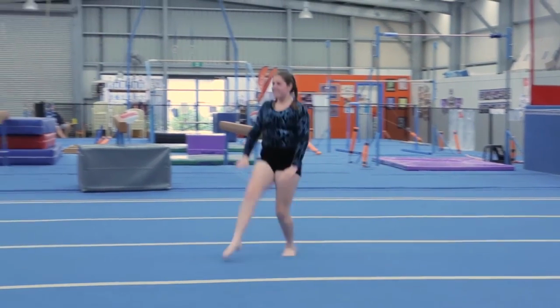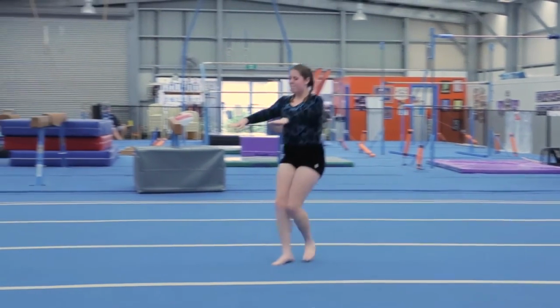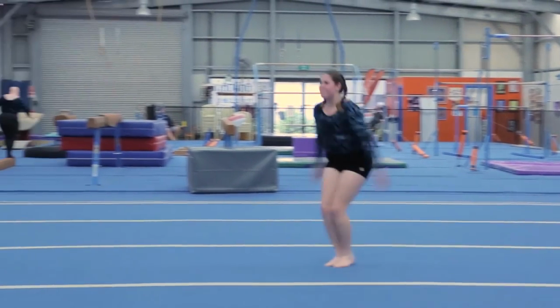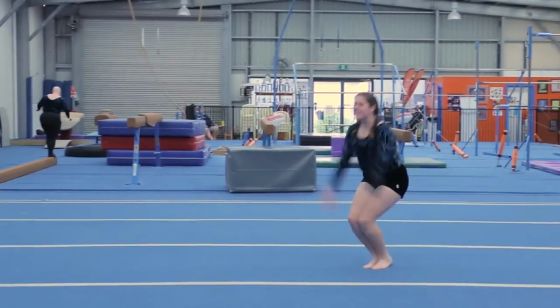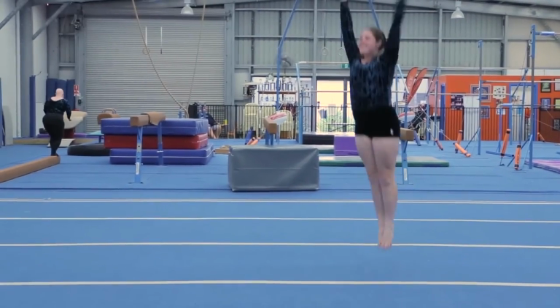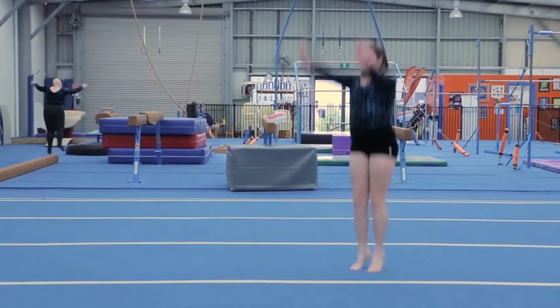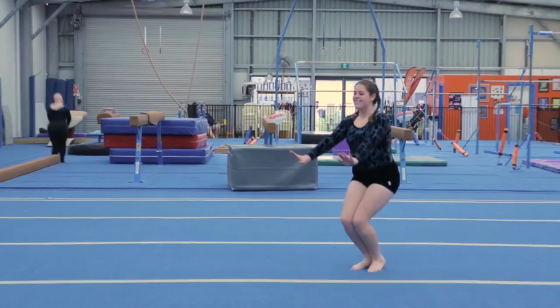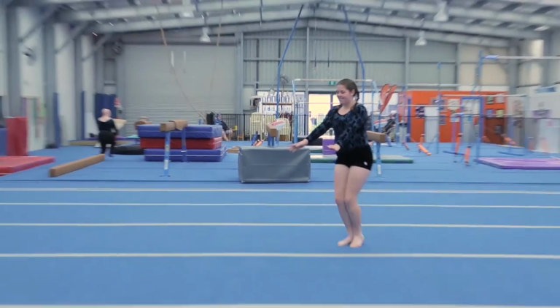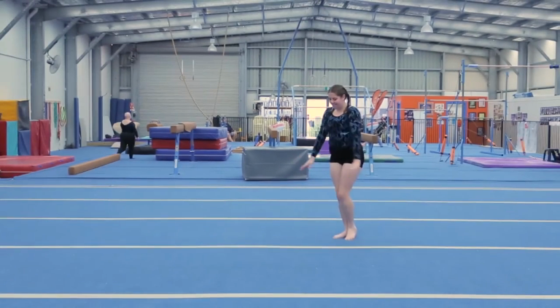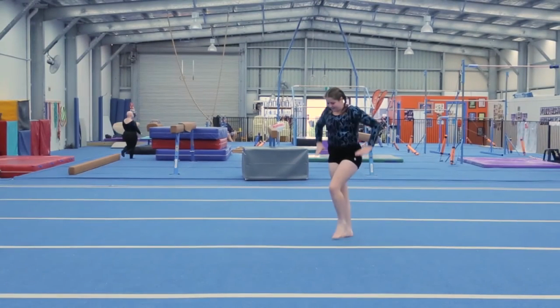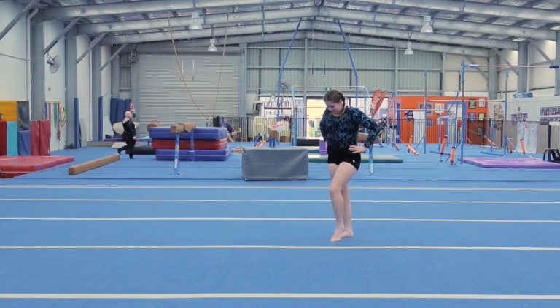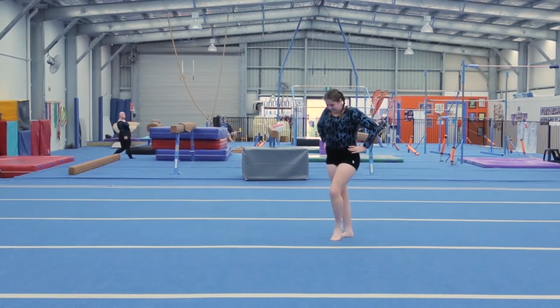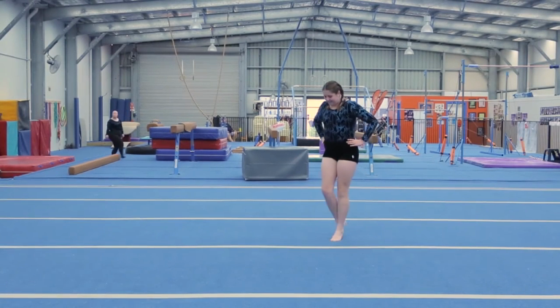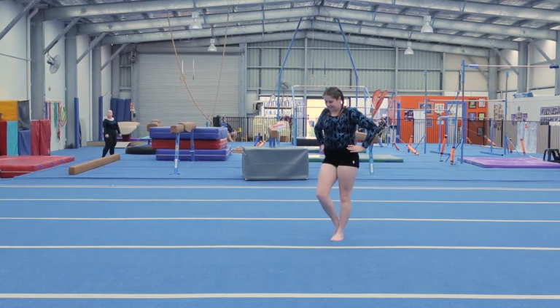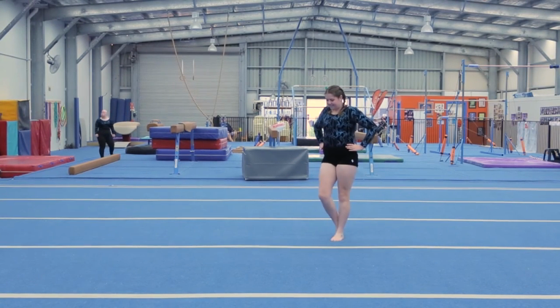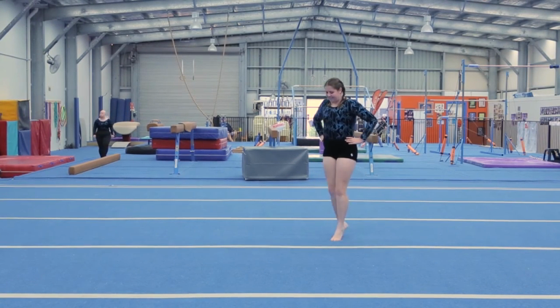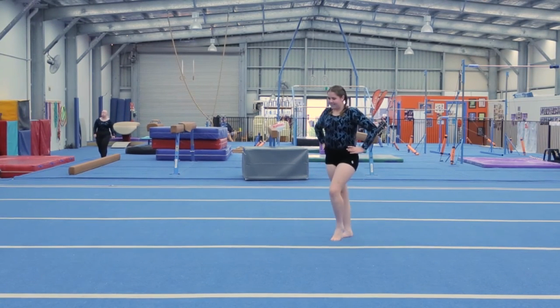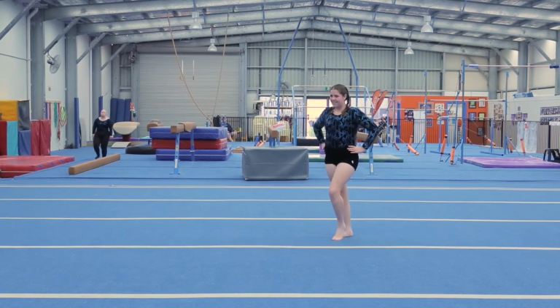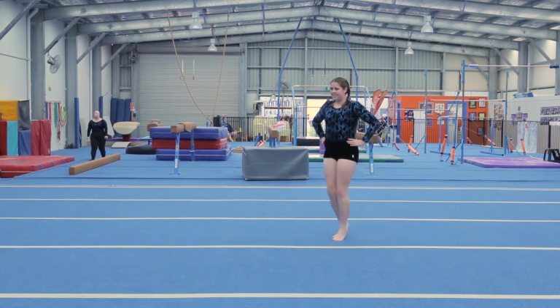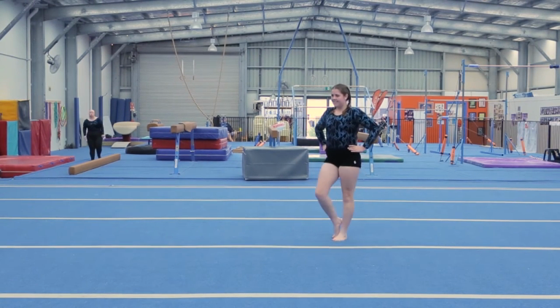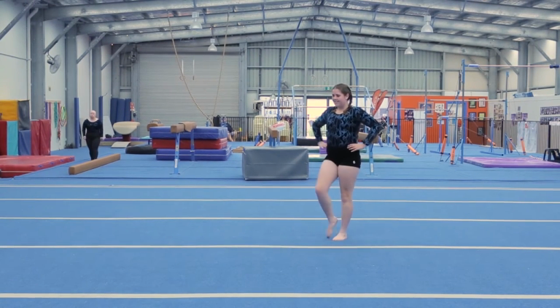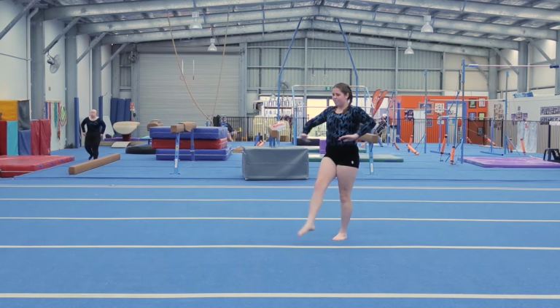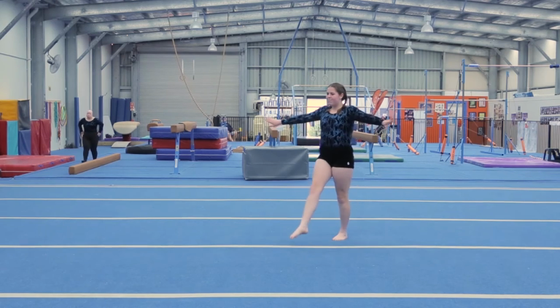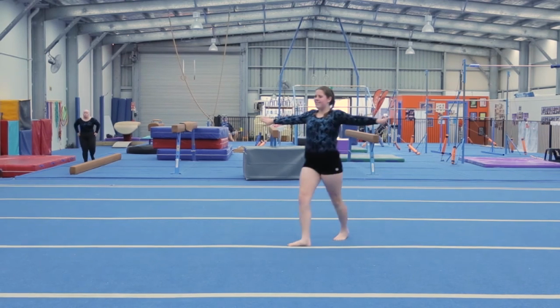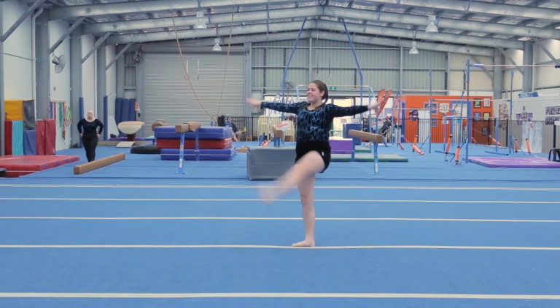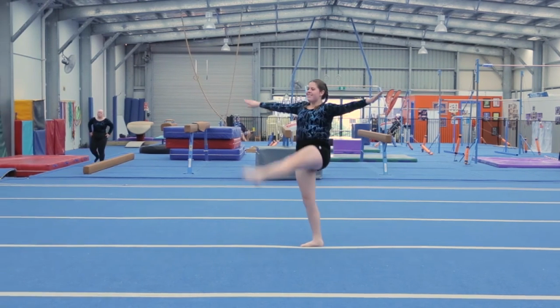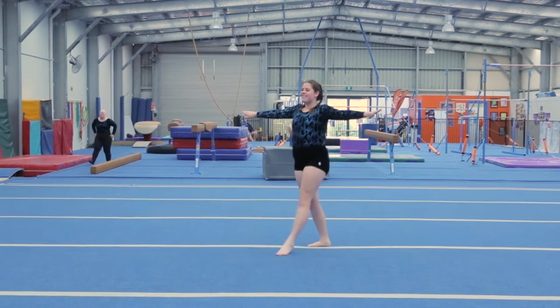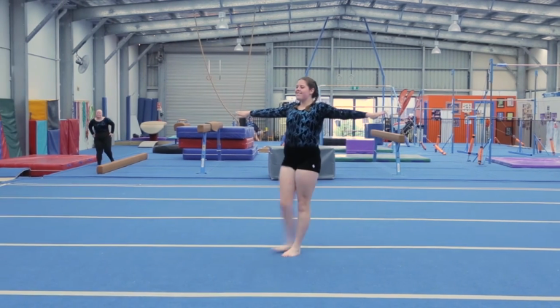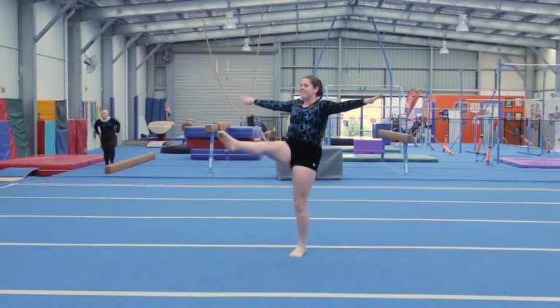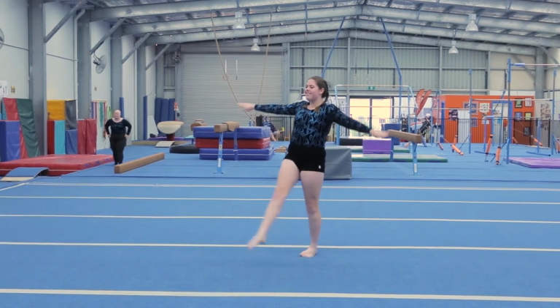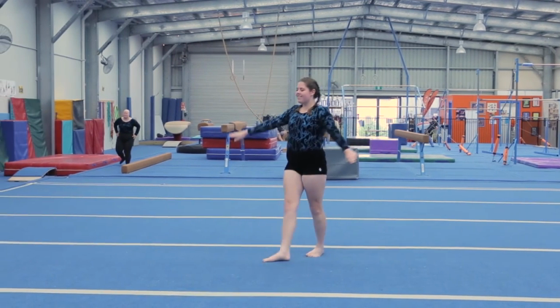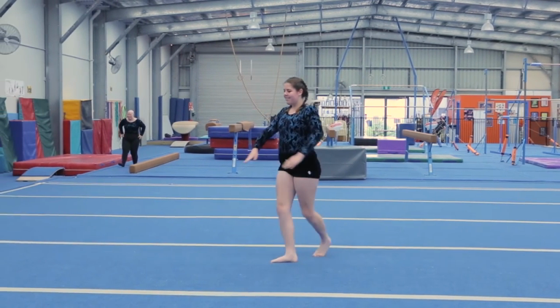Straight jump, four heel toes, step kick, step kick, arabesque.